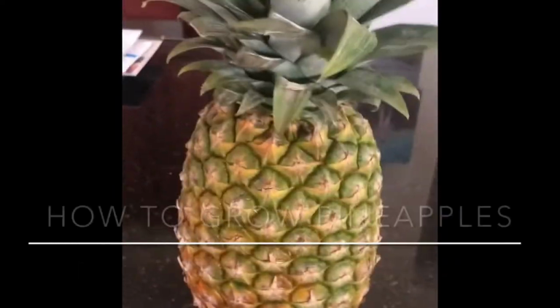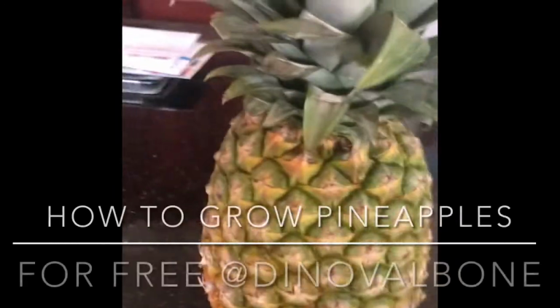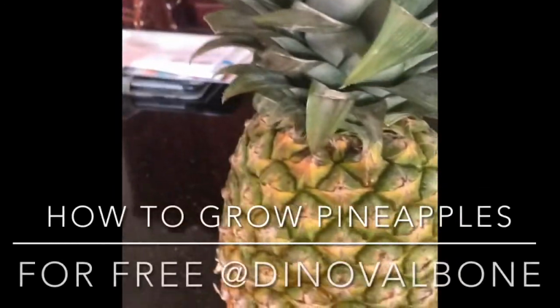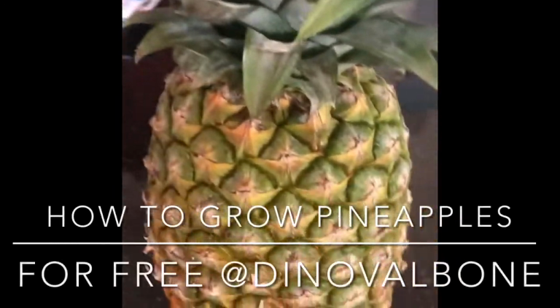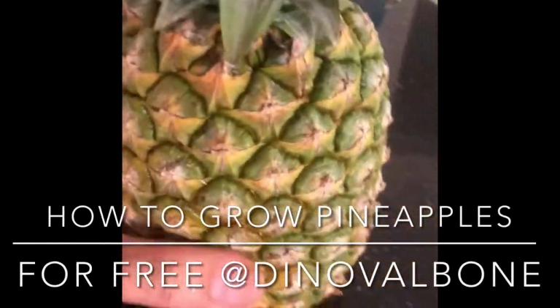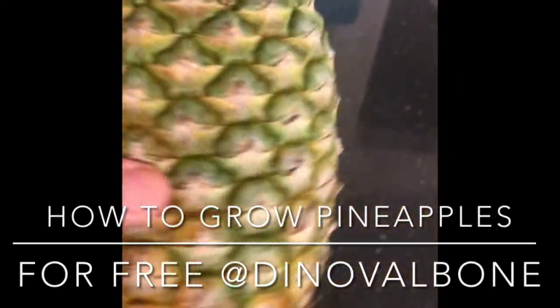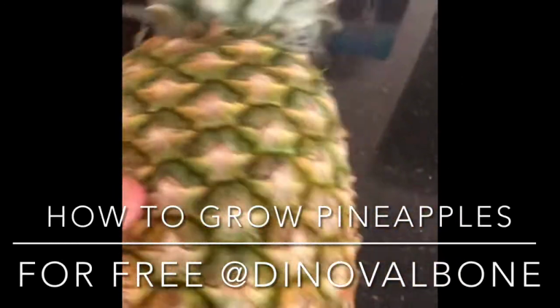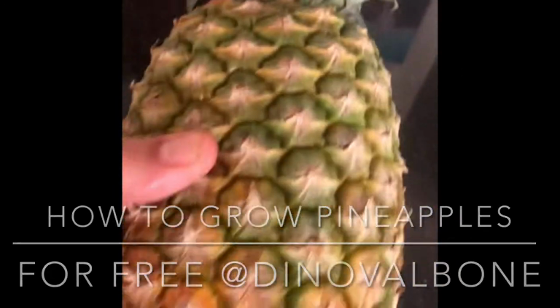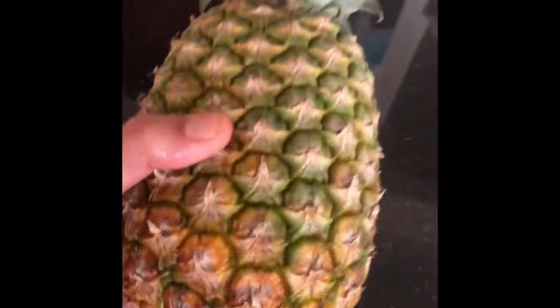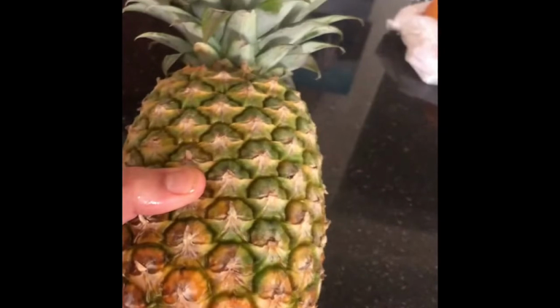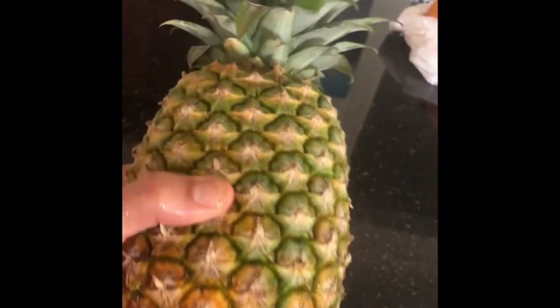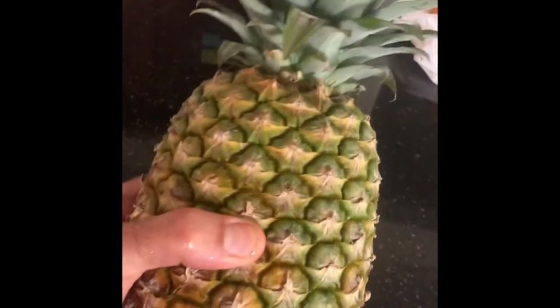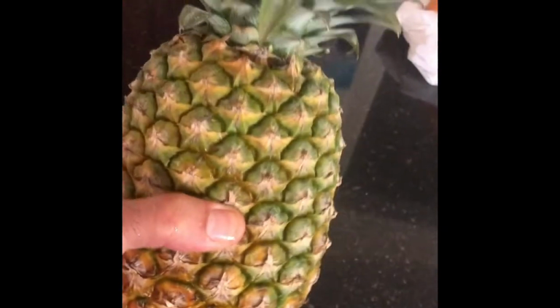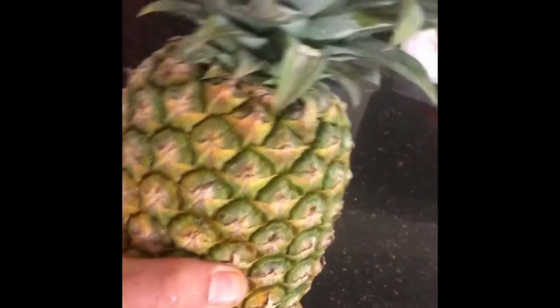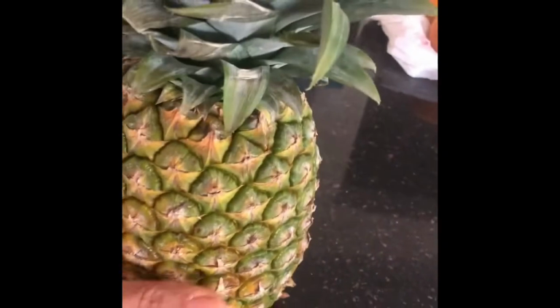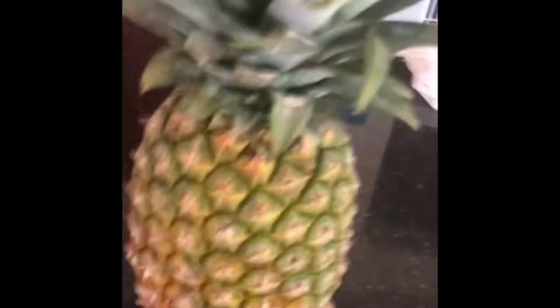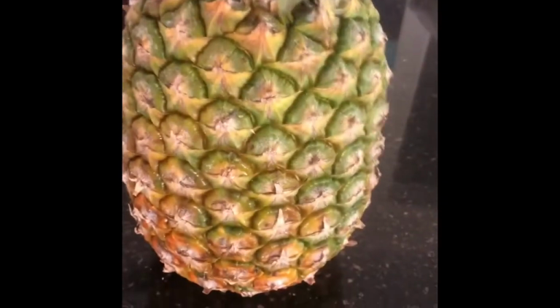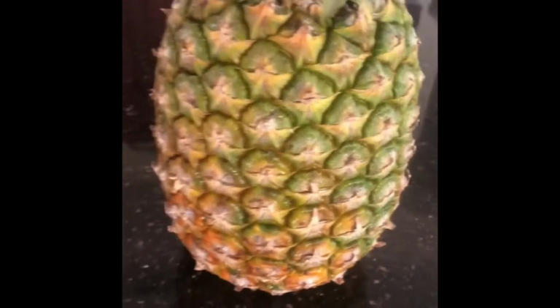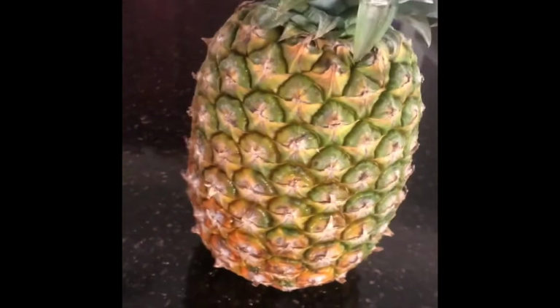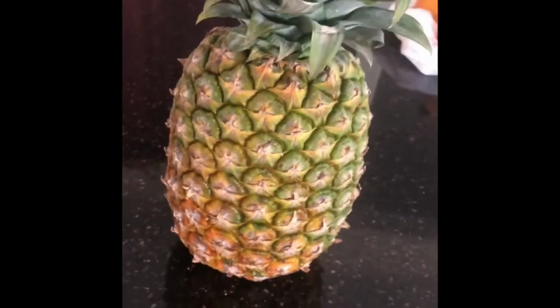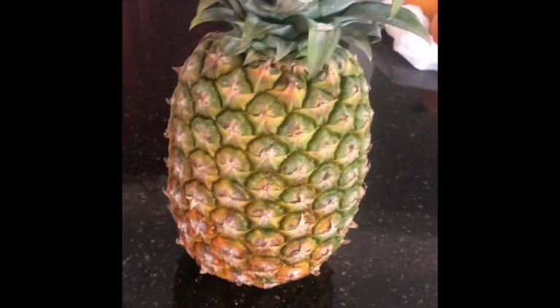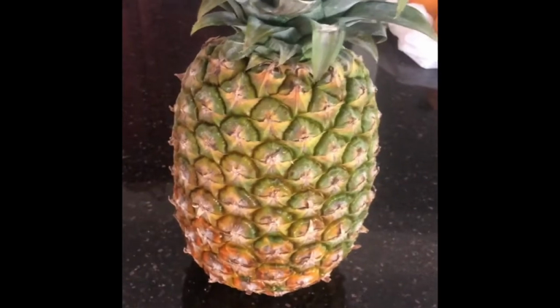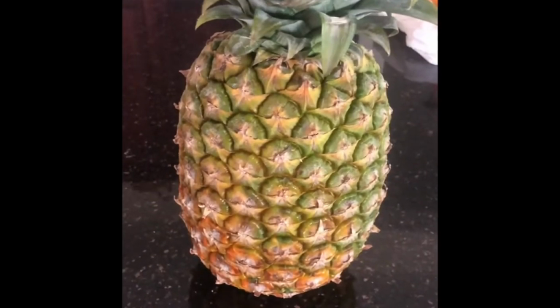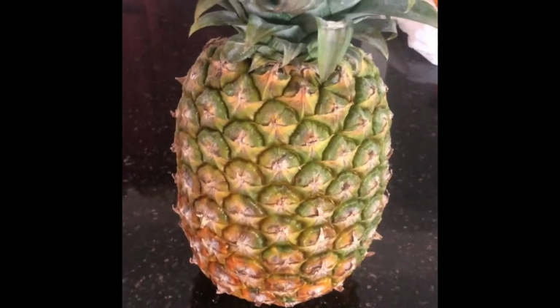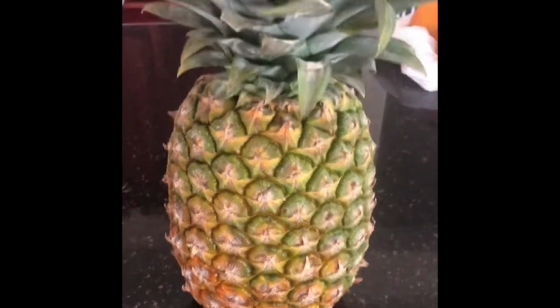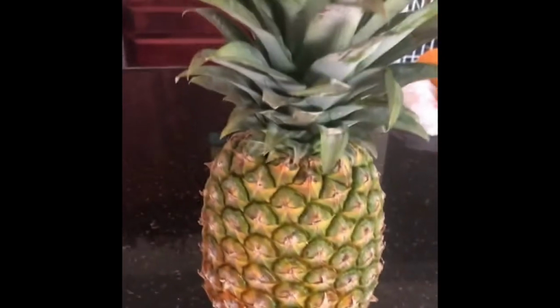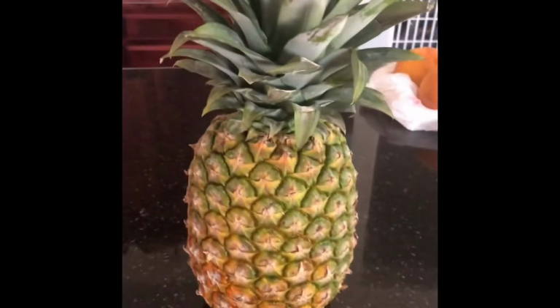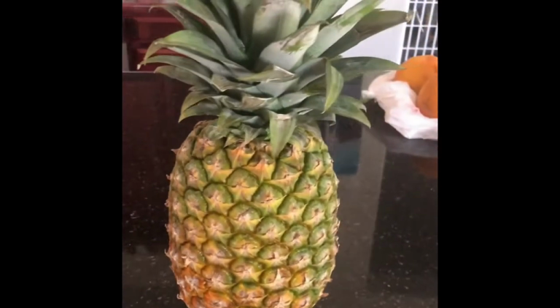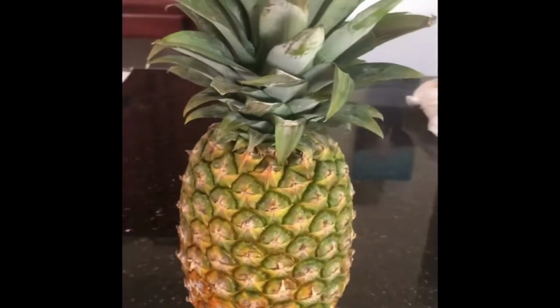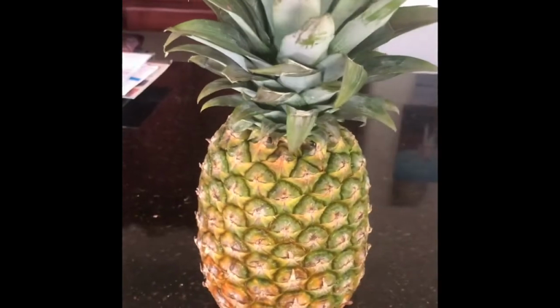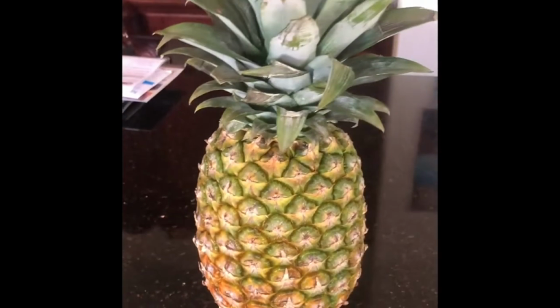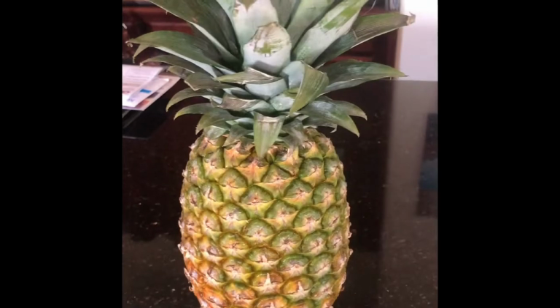Pineapples, delicious healthy fruit. So when you buy a pineapple next time, make sure that you watch this video before you do anything with that pineapple, okay? I'm going to show you a nice simple trick.